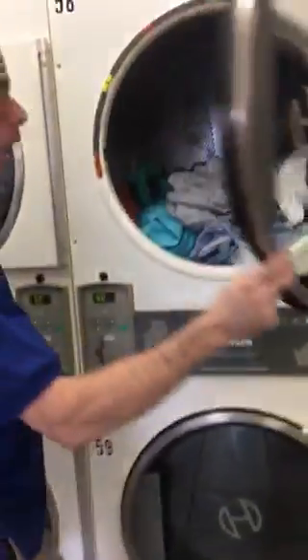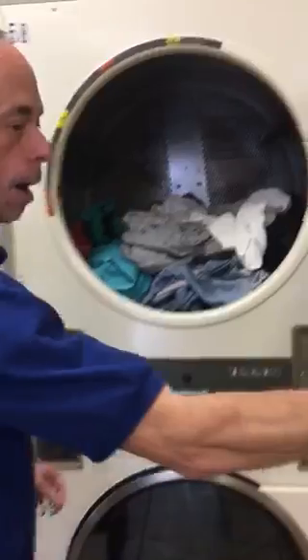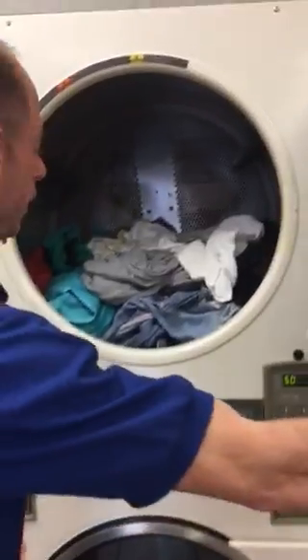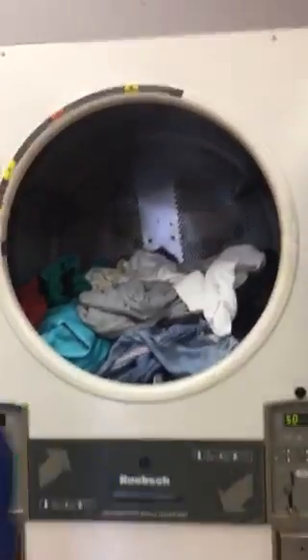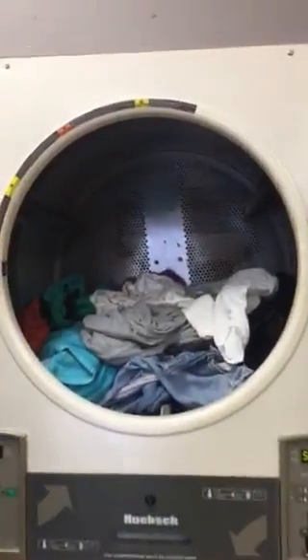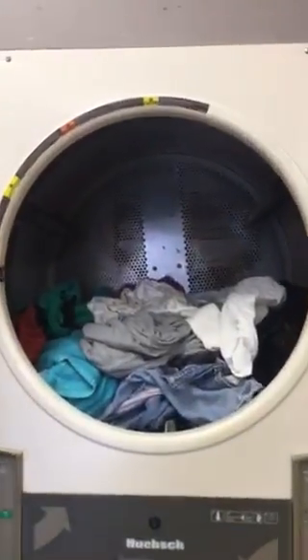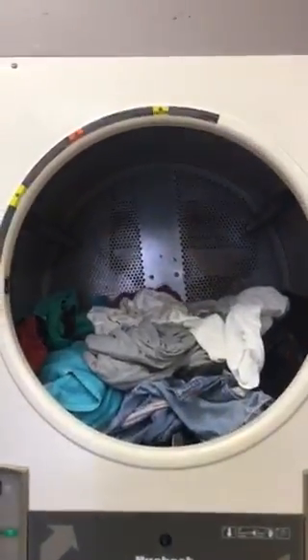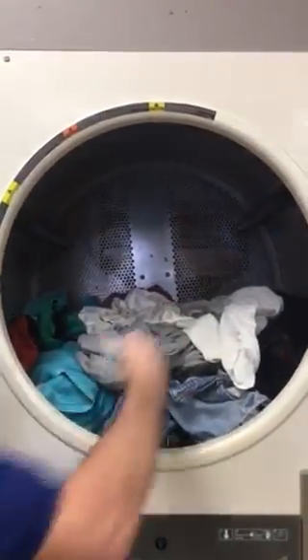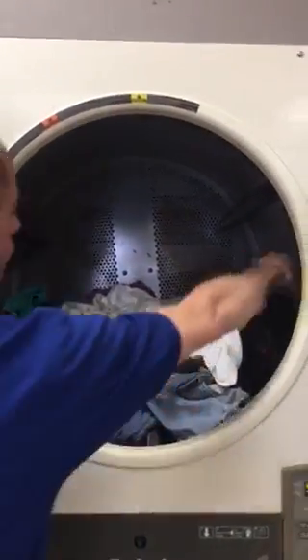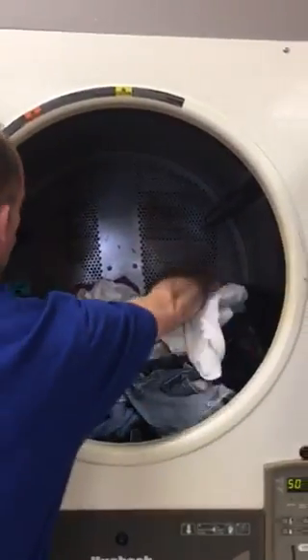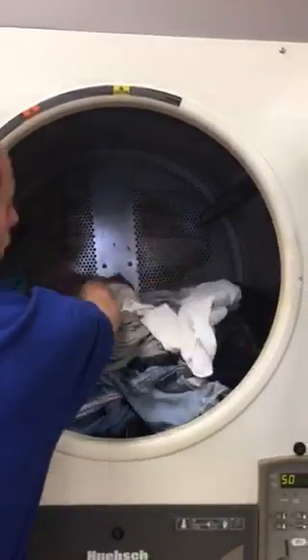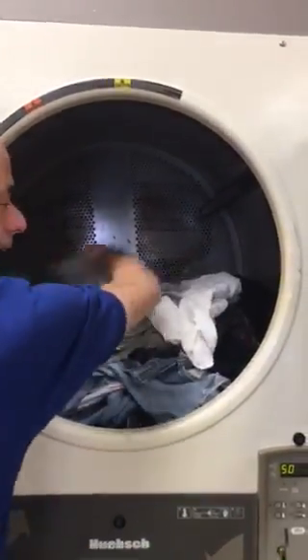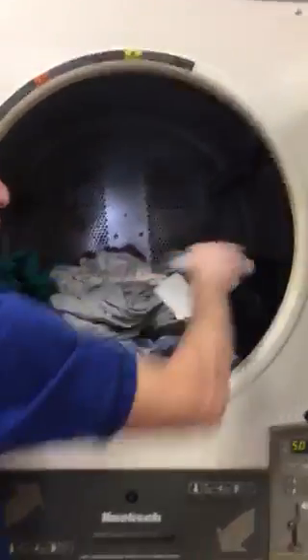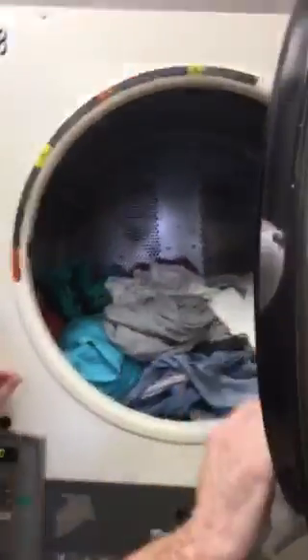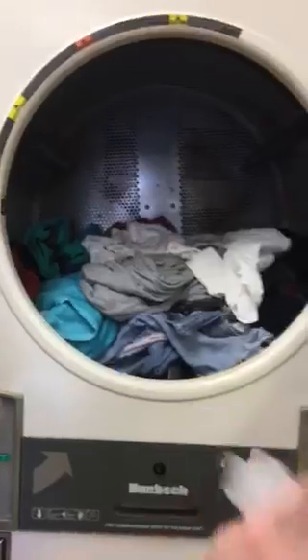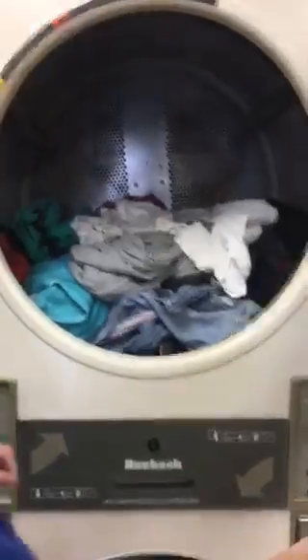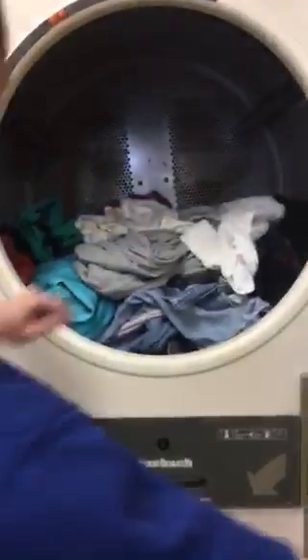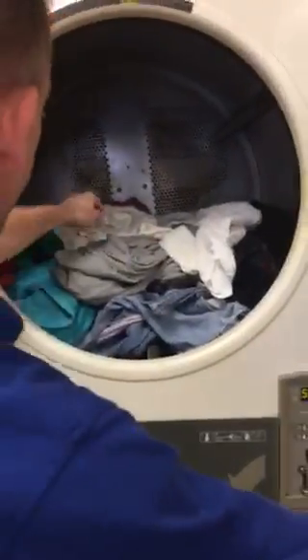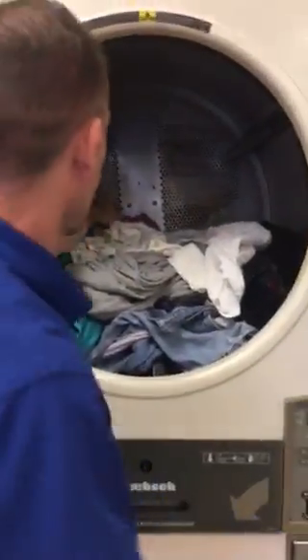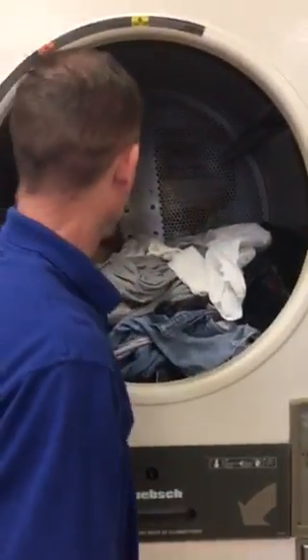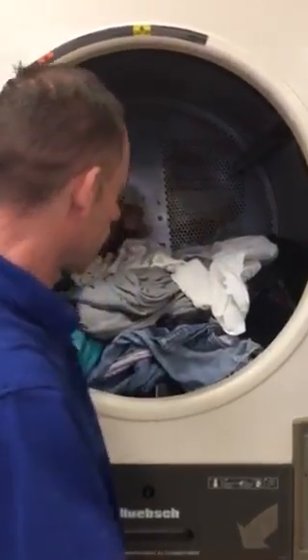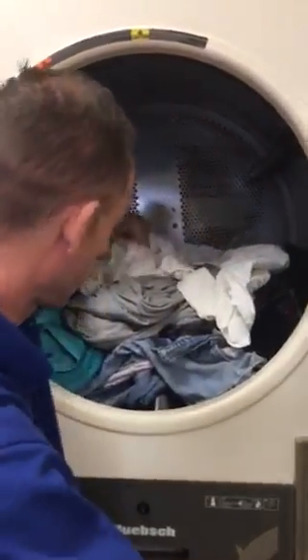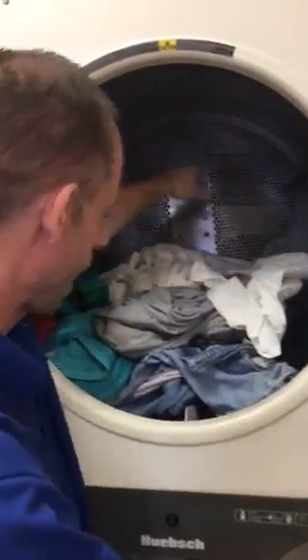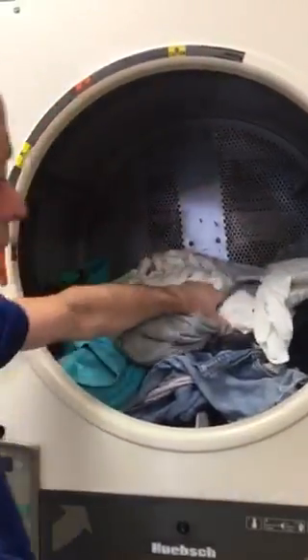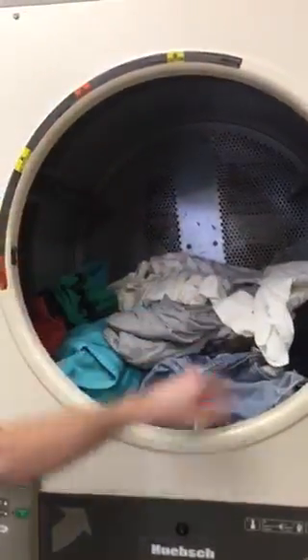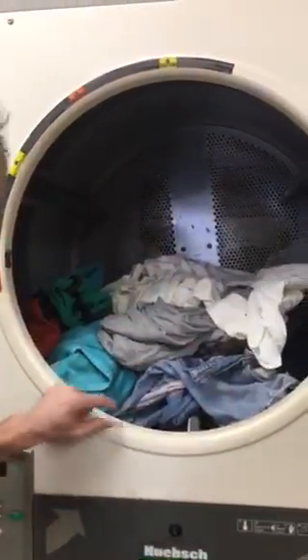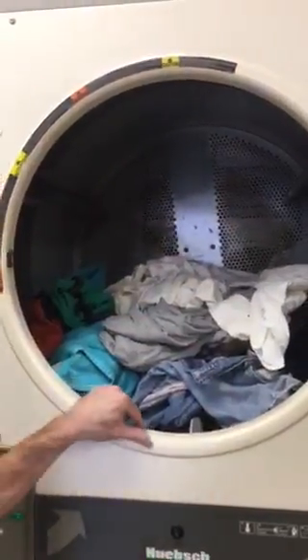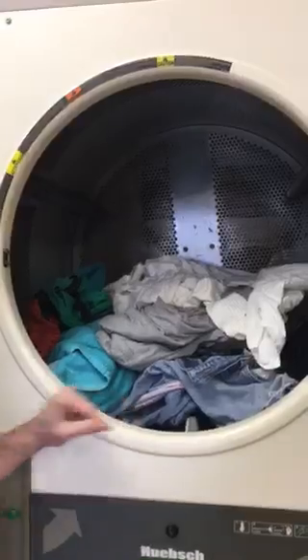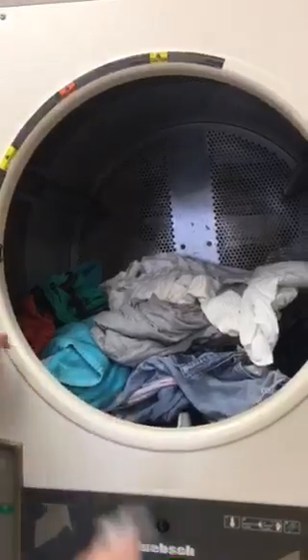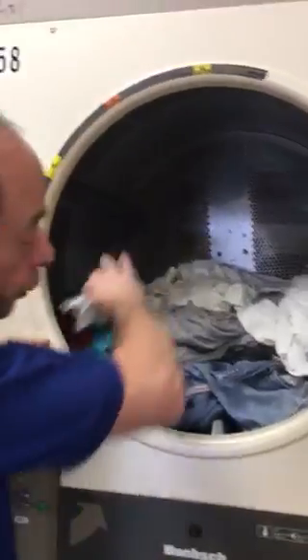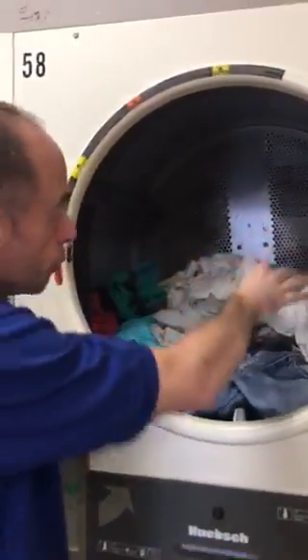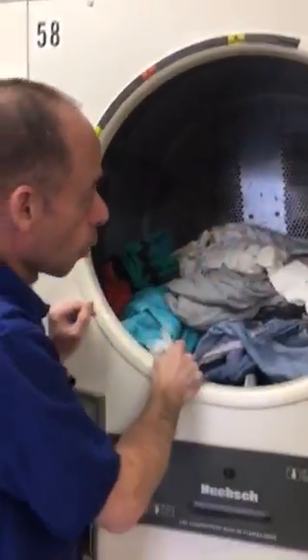A properly loaded dryer is no more than halfway full. So this is a properly loaded dryer — we're right at halfway full — because if you load it too much more,